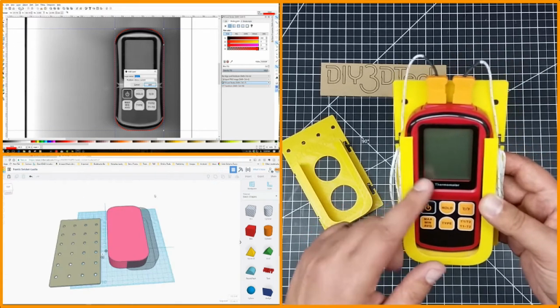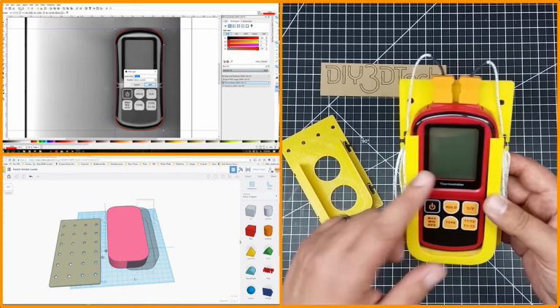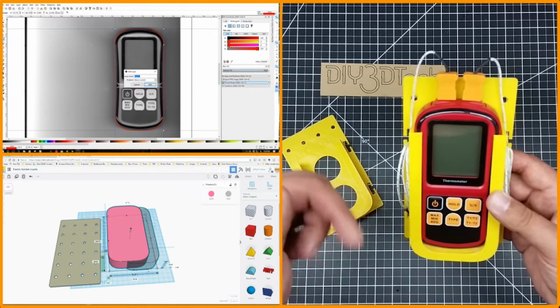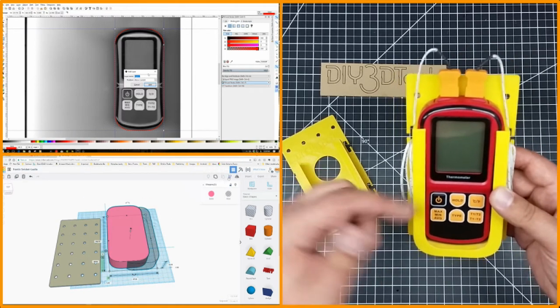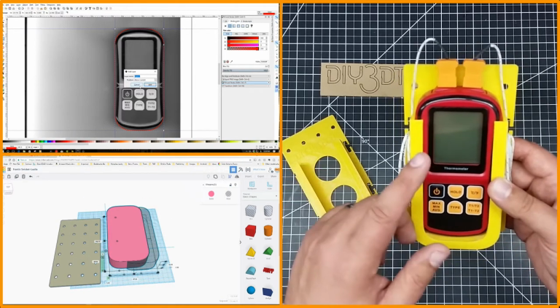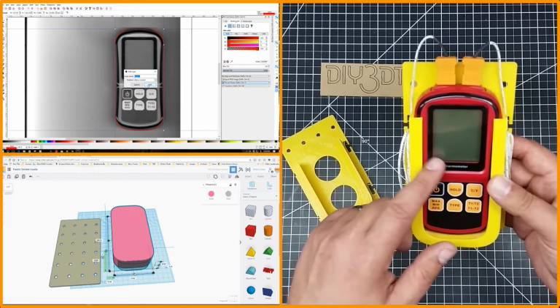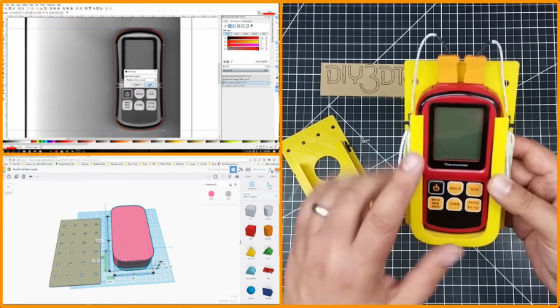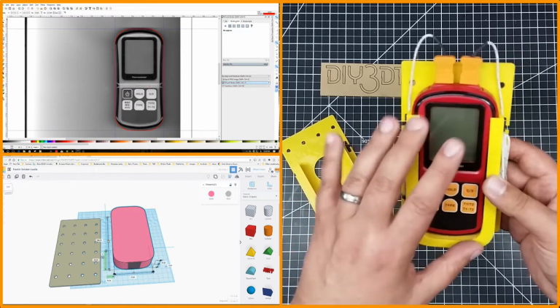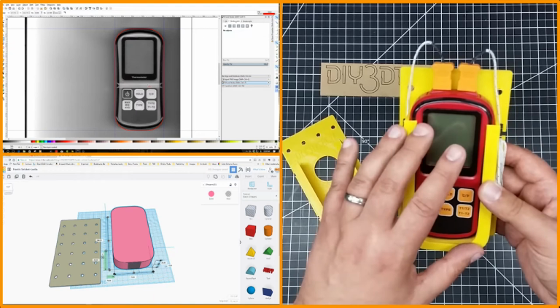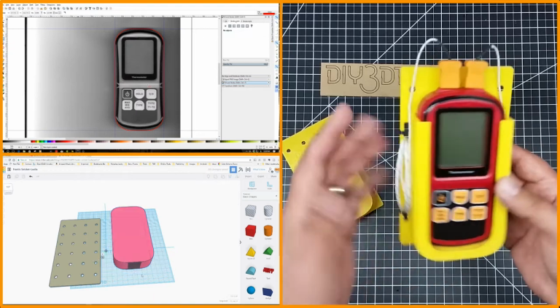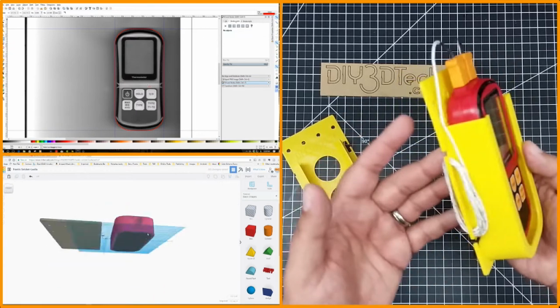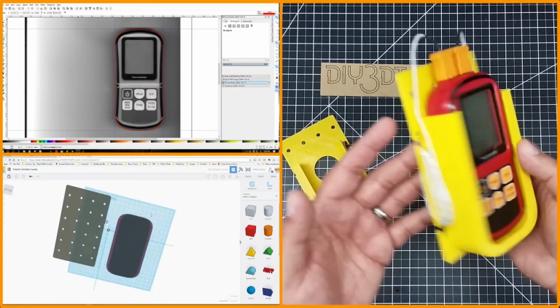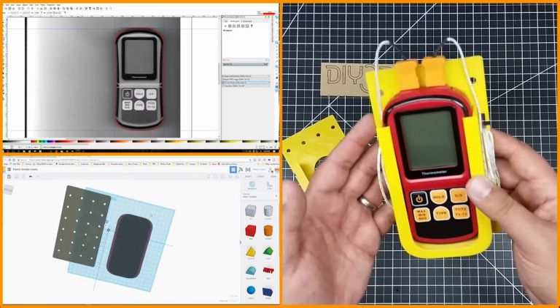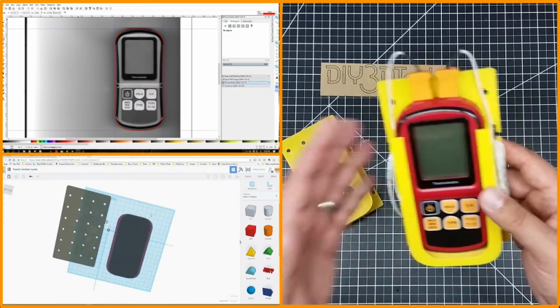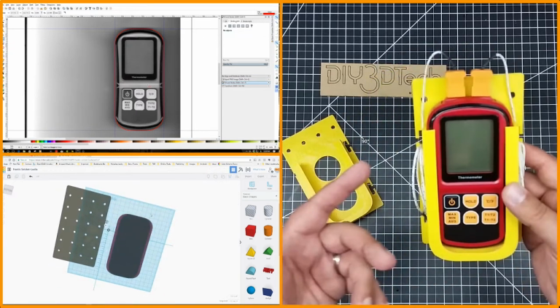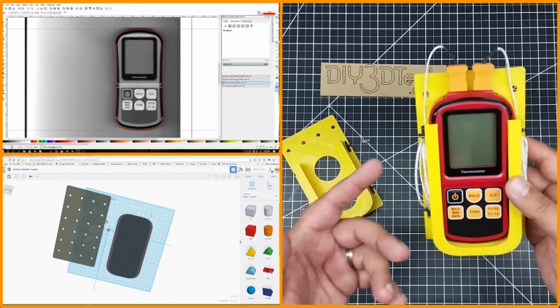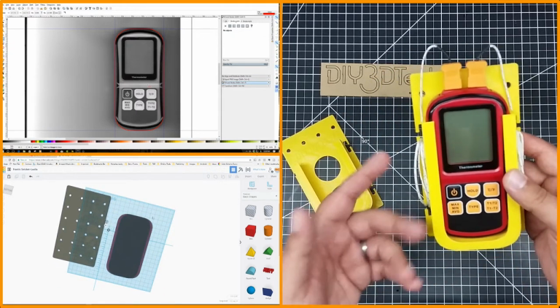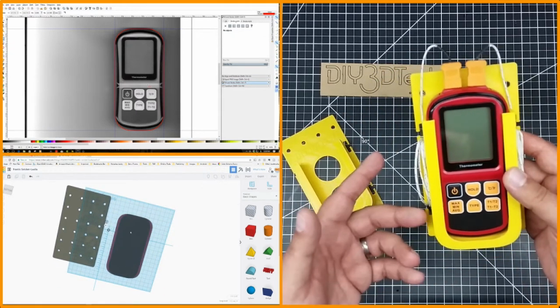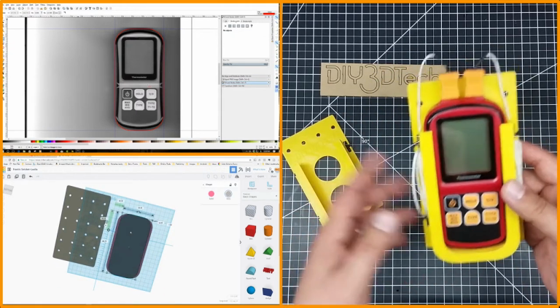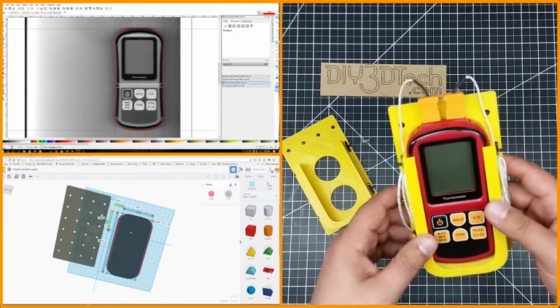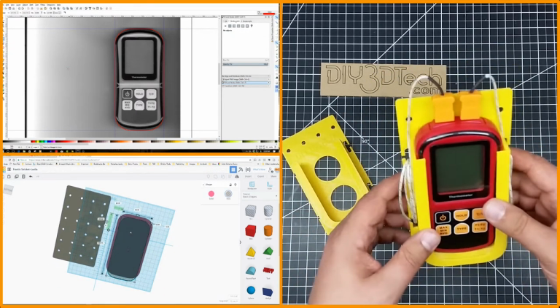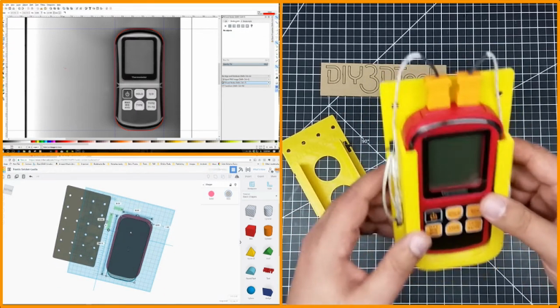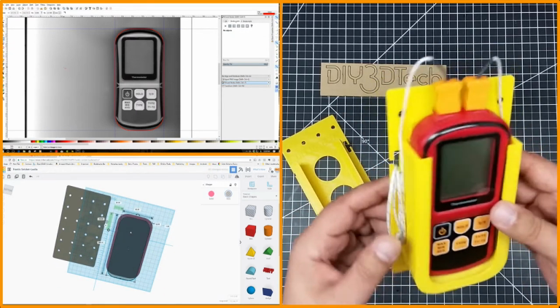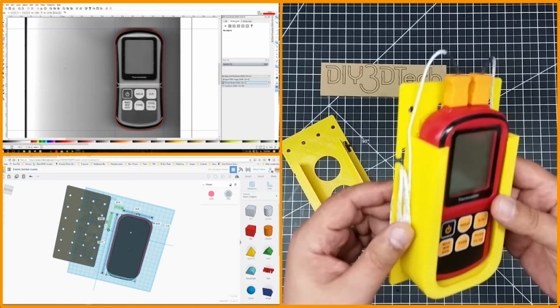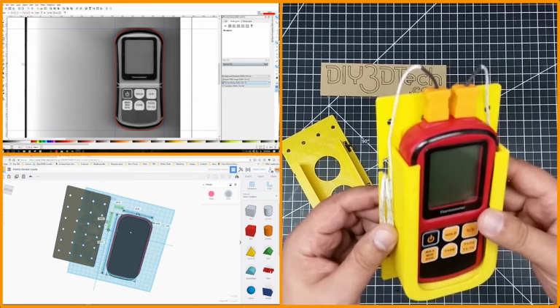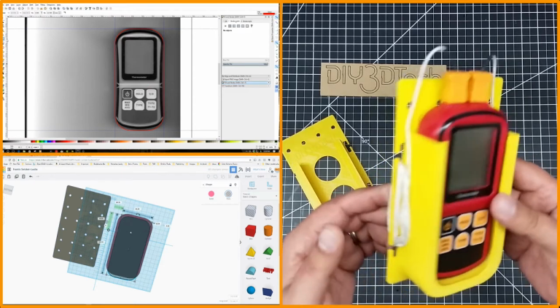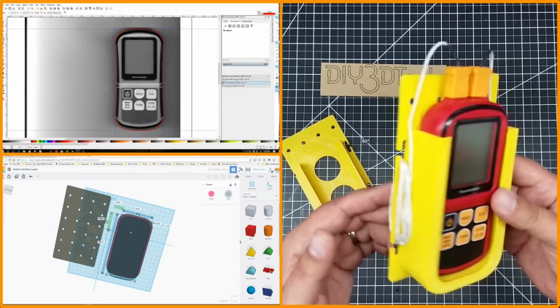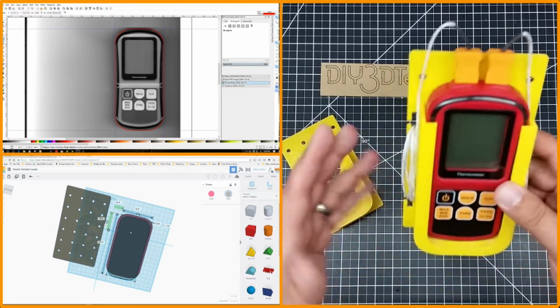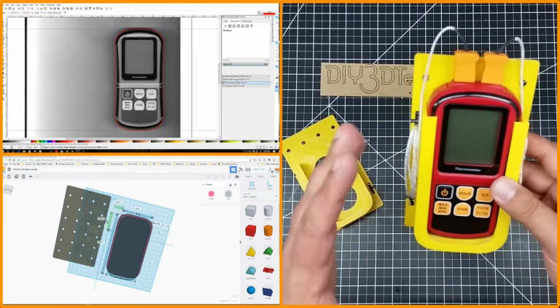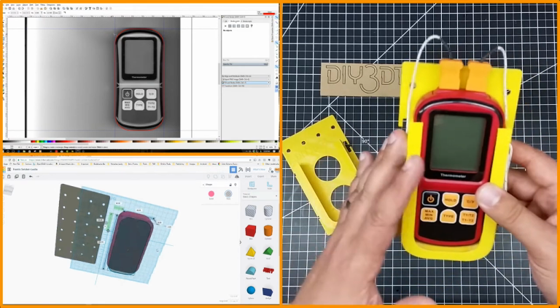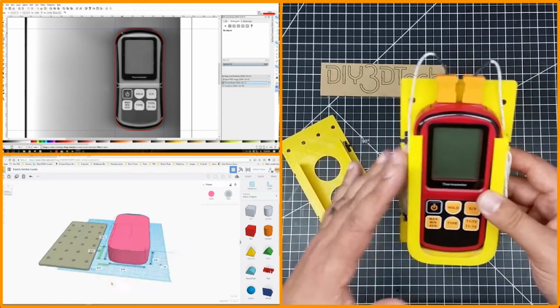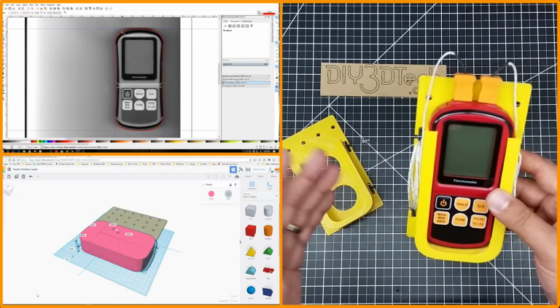I also have a link for this down below if you're interested. It's a dual thermometer with dual thermocouples, and I've used this quite a bit. I needed a way to conveniently store it, and so I came up with this mount.